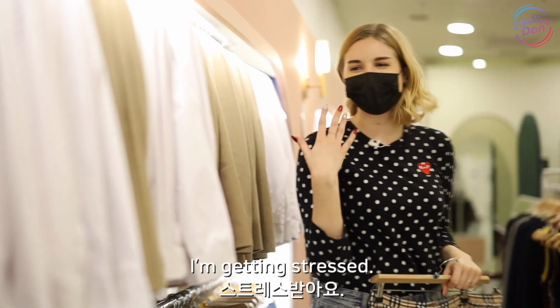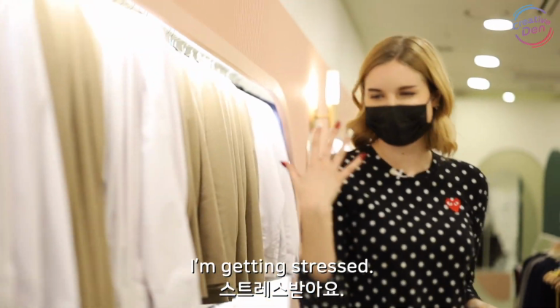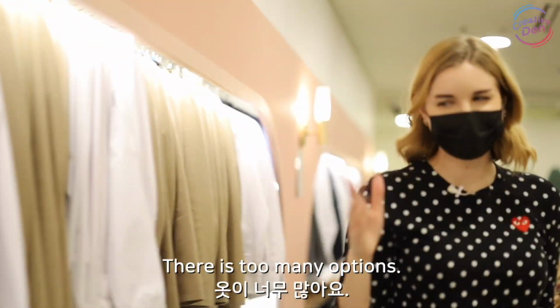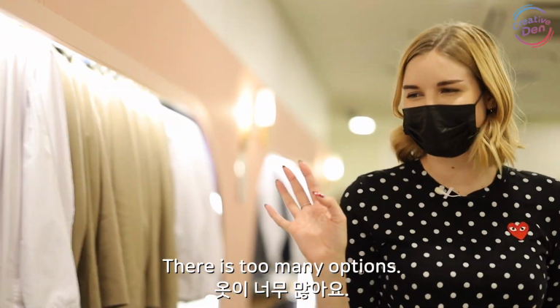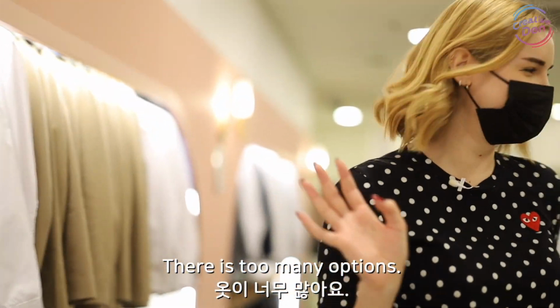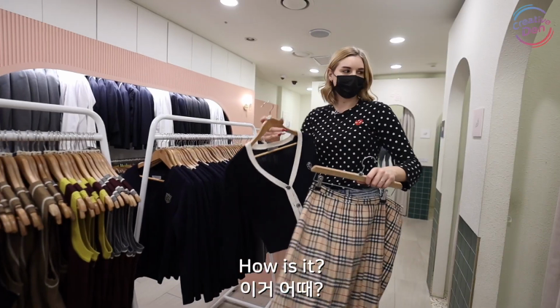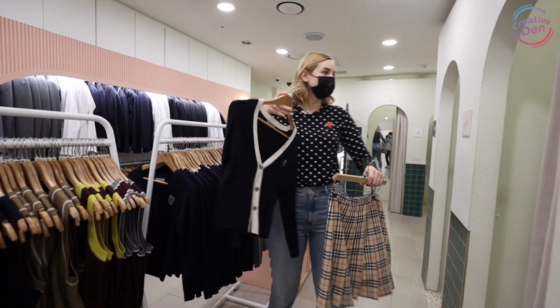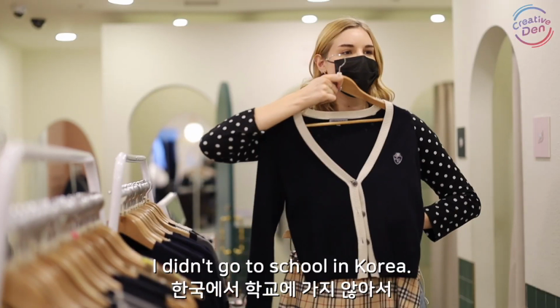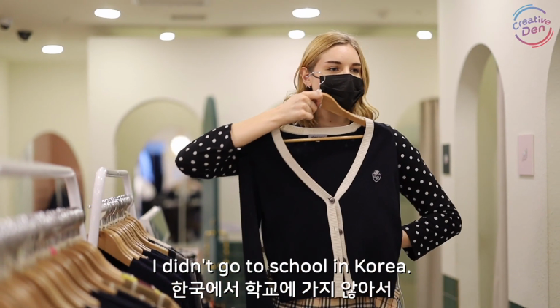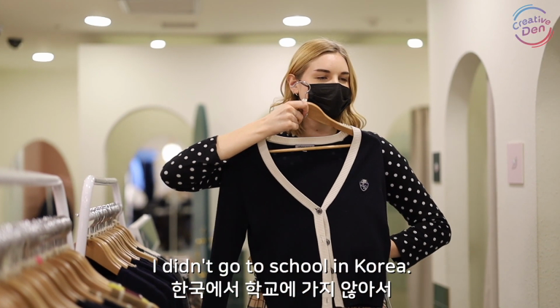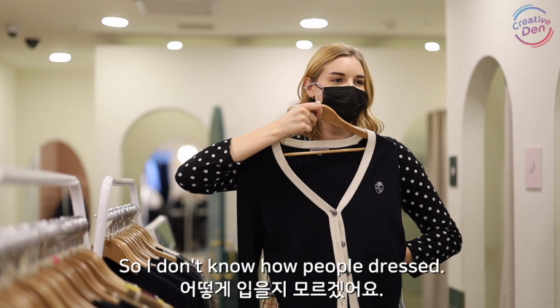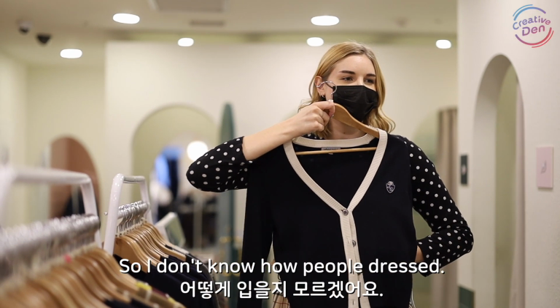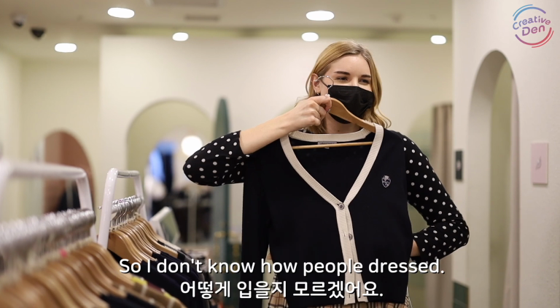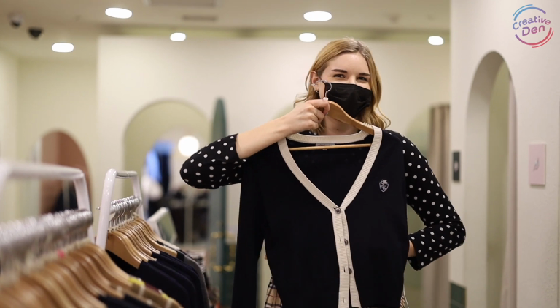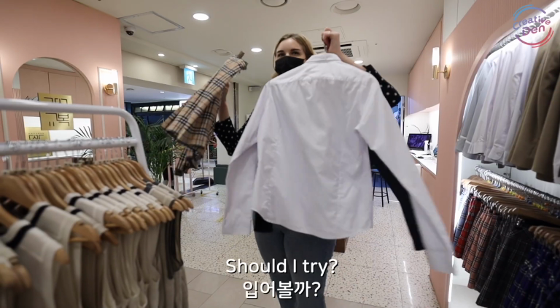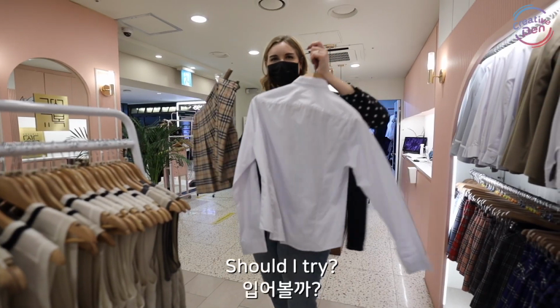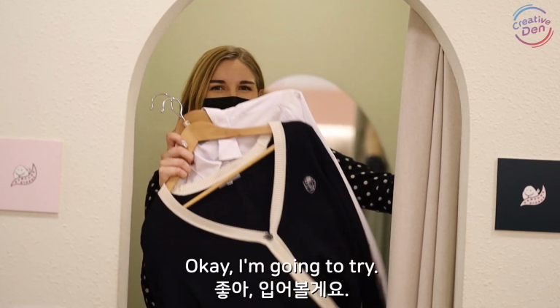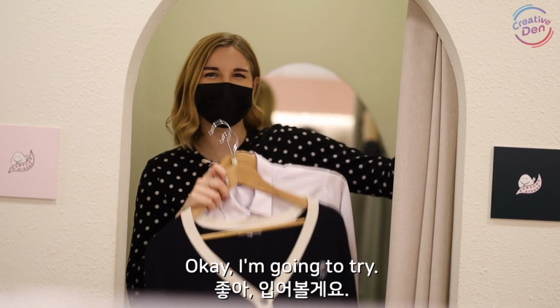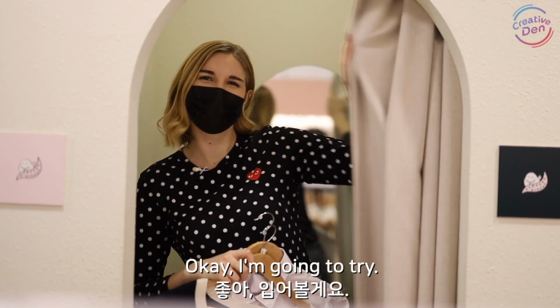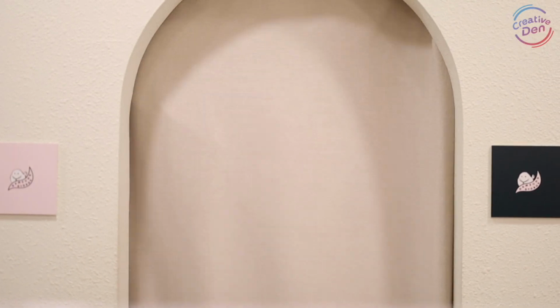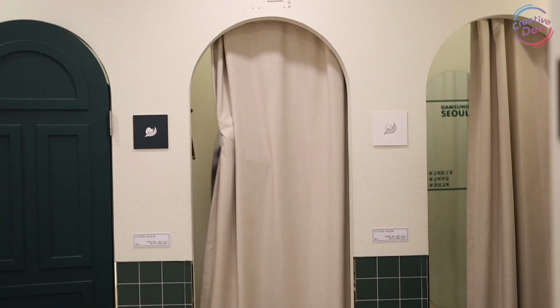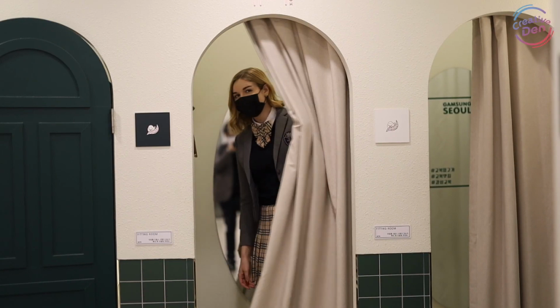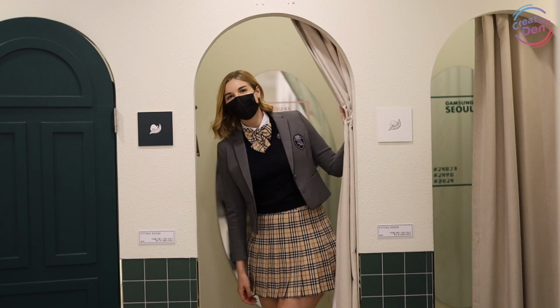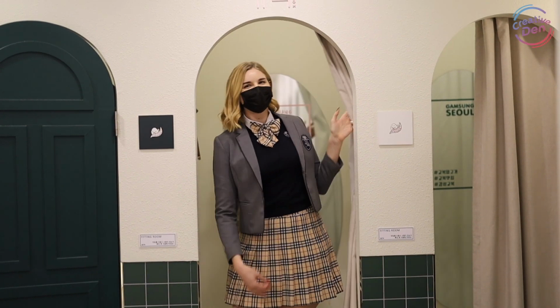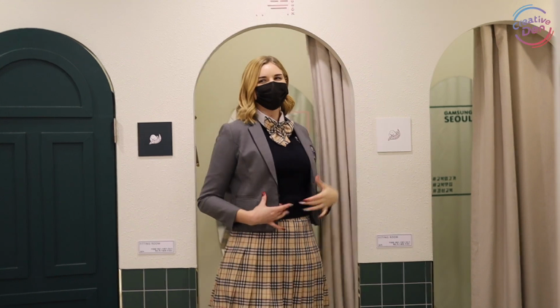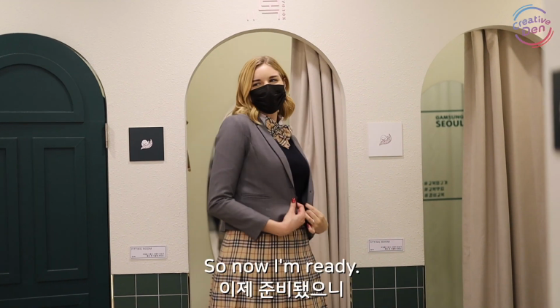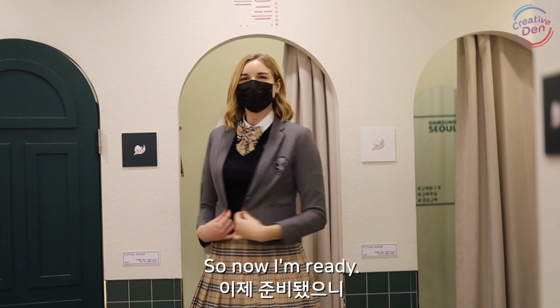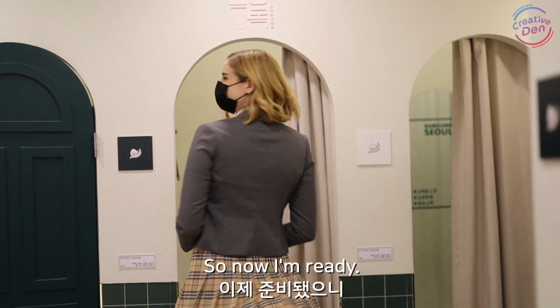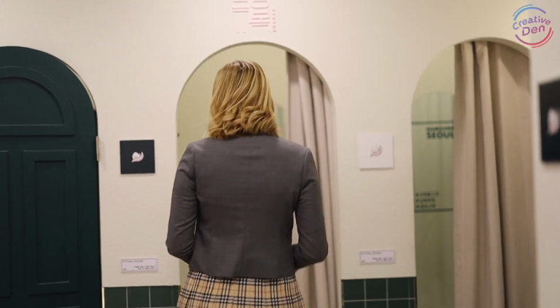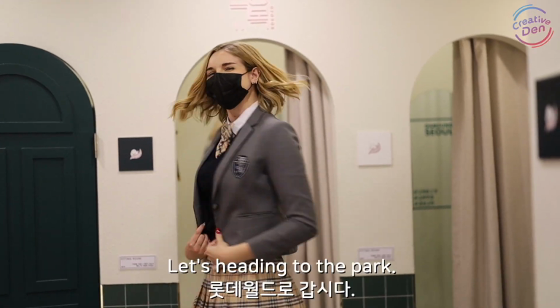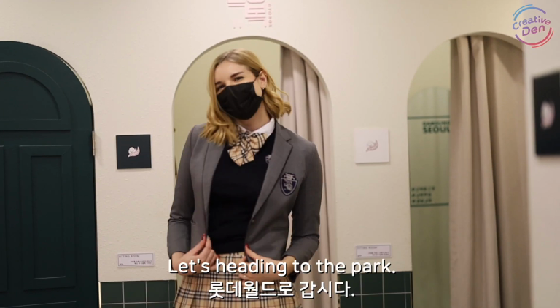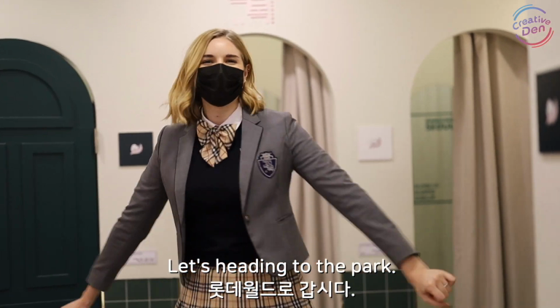I'm getting stressed — there's too many options. I didn't go to school in Korea so I don't know how people dress. Okay, I'm gonna try. So now I'm ready. Let's head into the park.